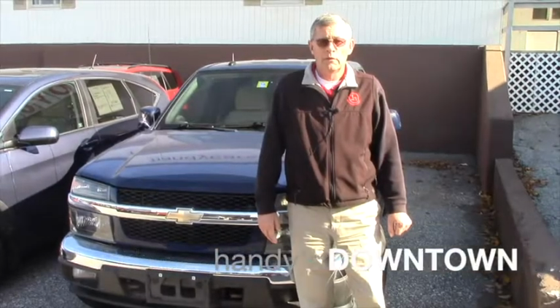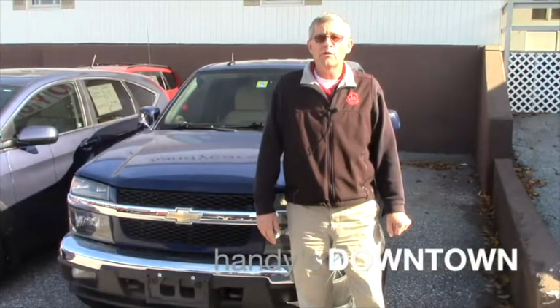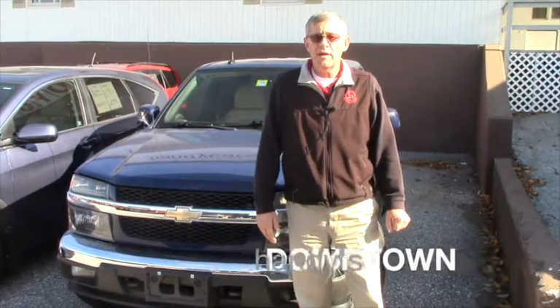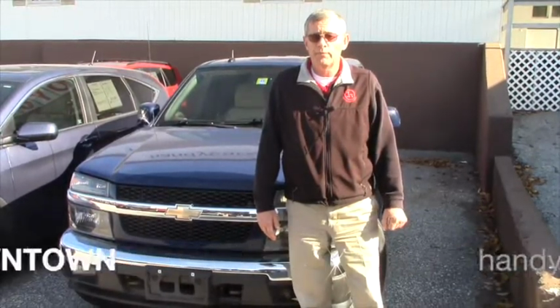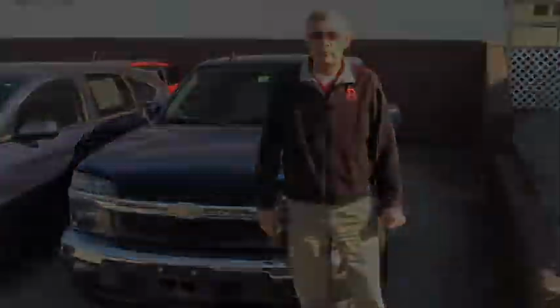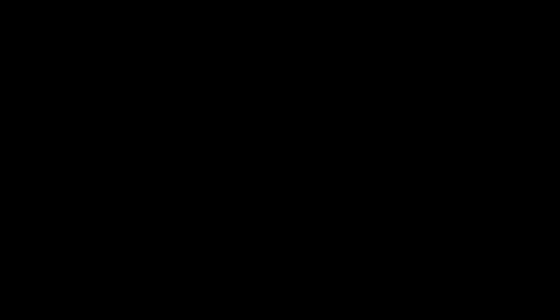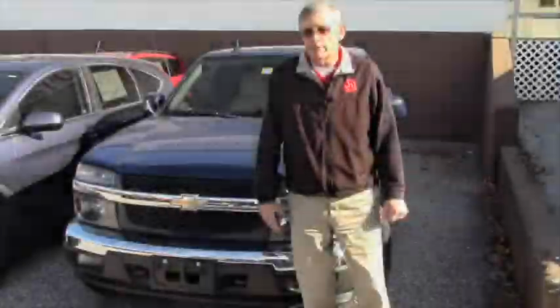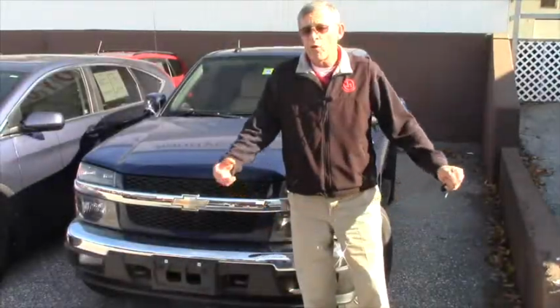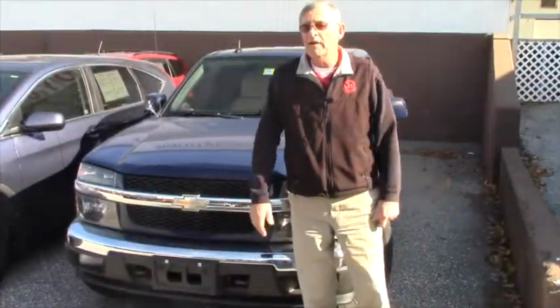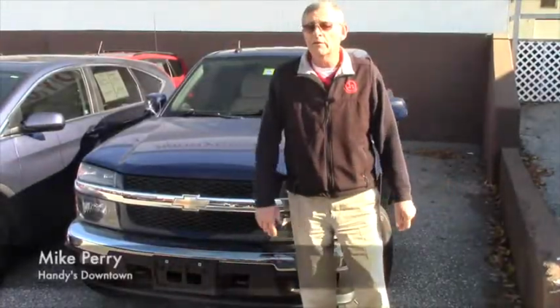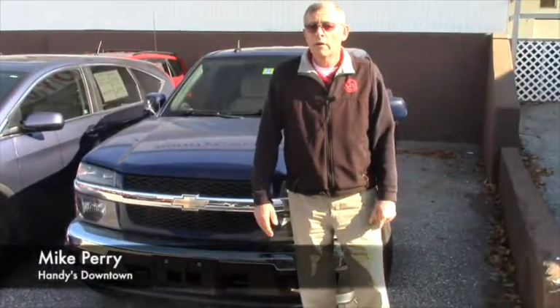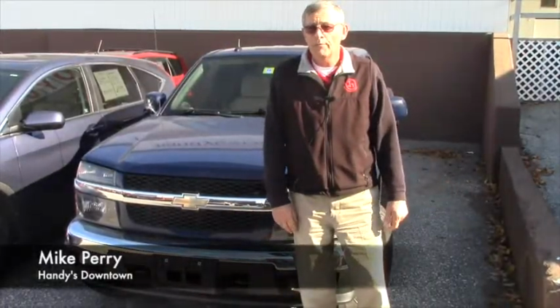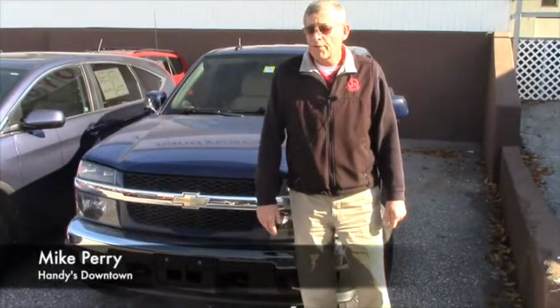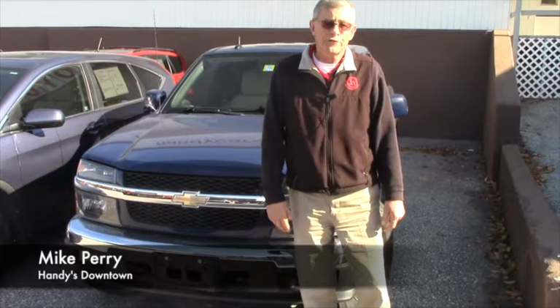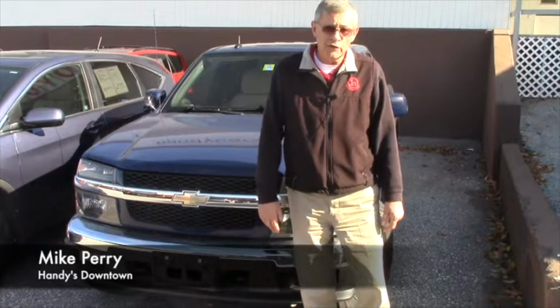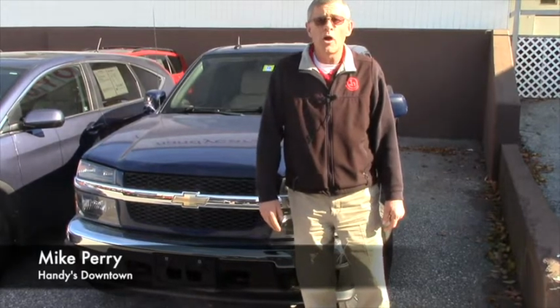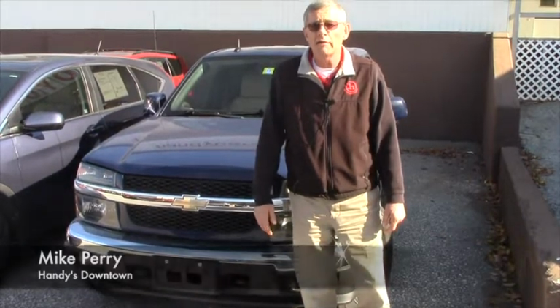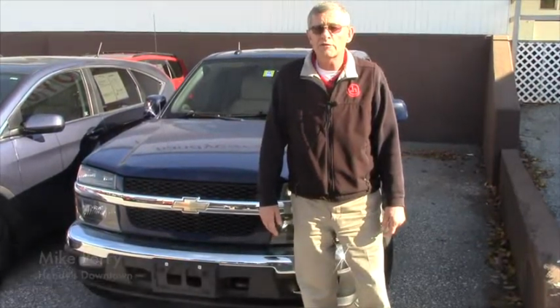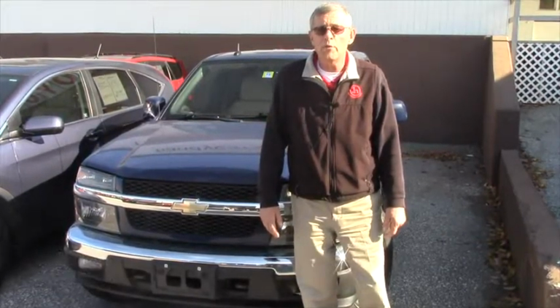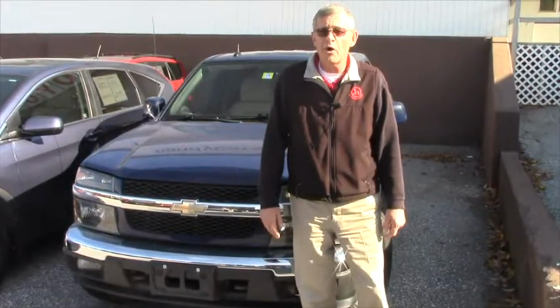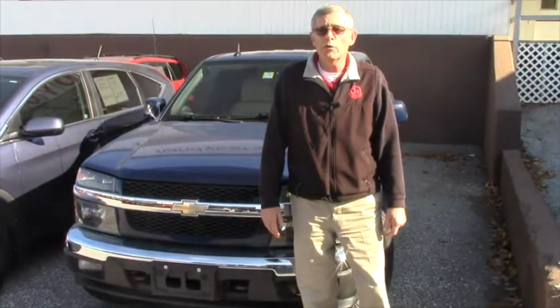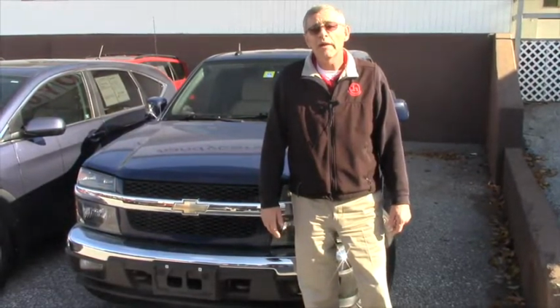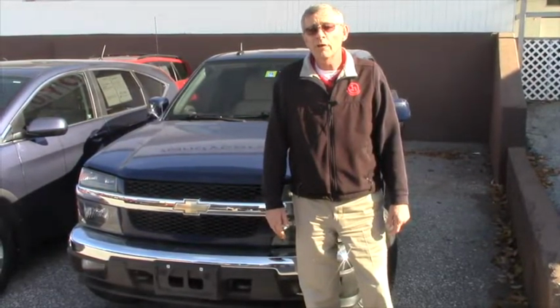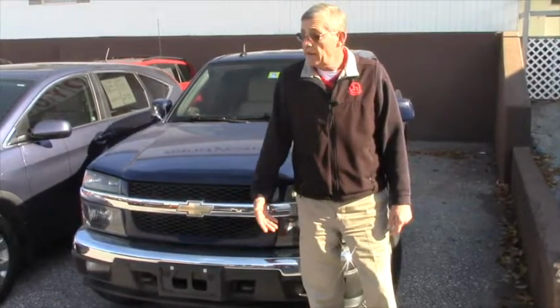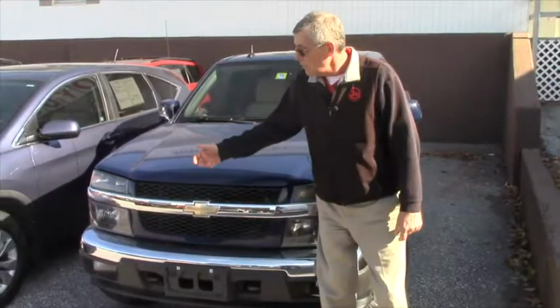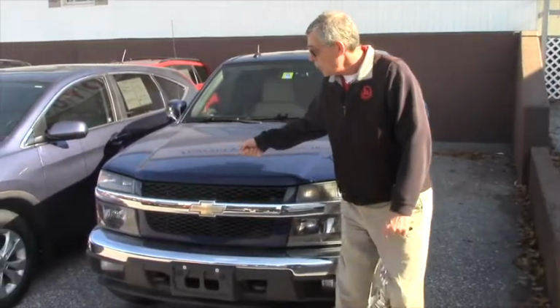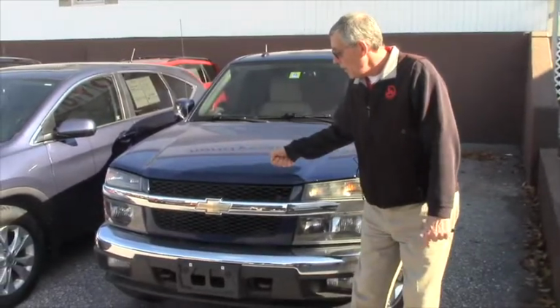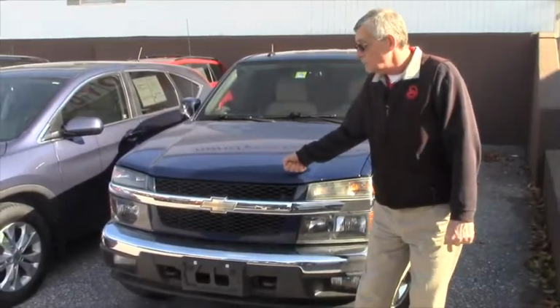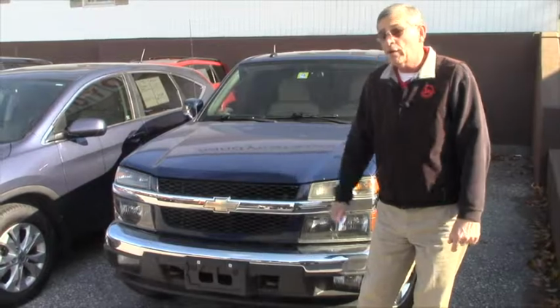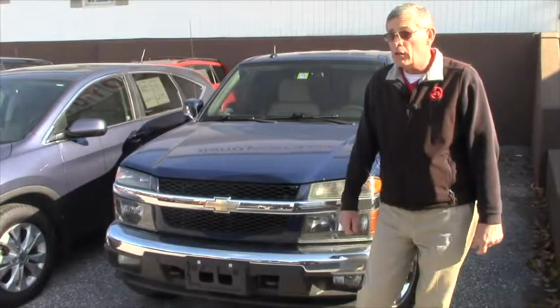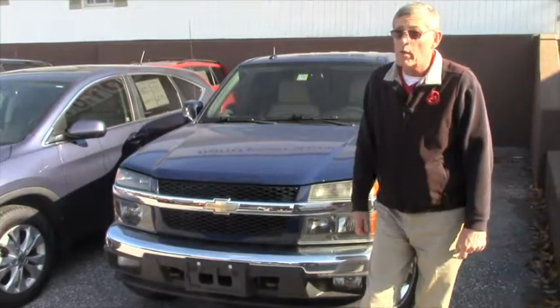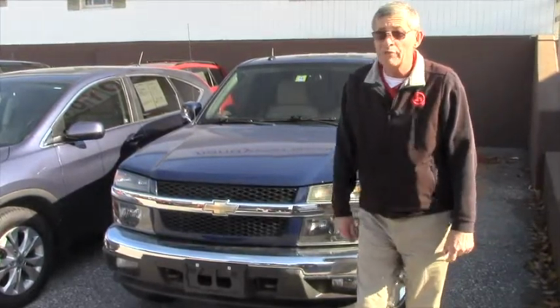How you doing Sam? It's Mike over at Handy's. Thanks very much for taking a look online and seeing what we have to offer. I just wanted to highlight this 2011 Colorado I have here.